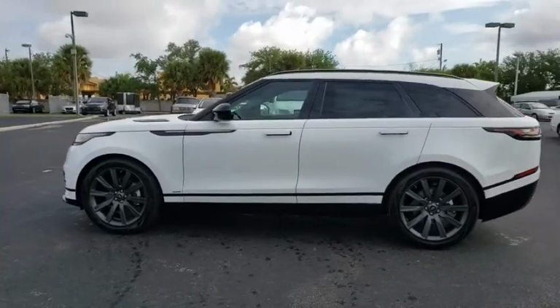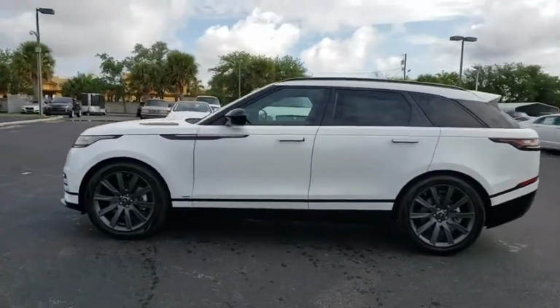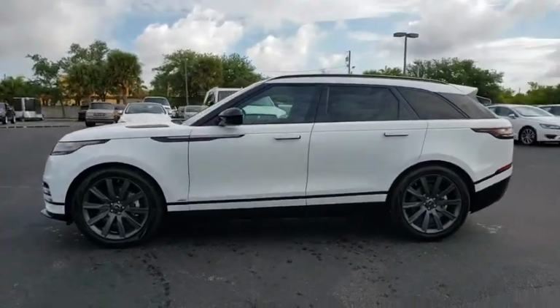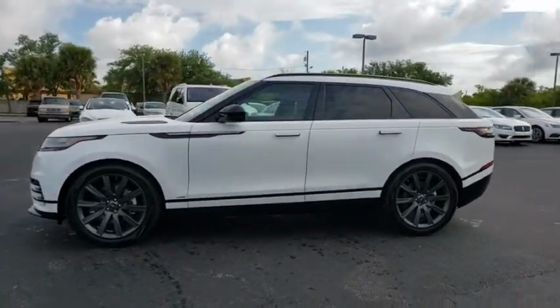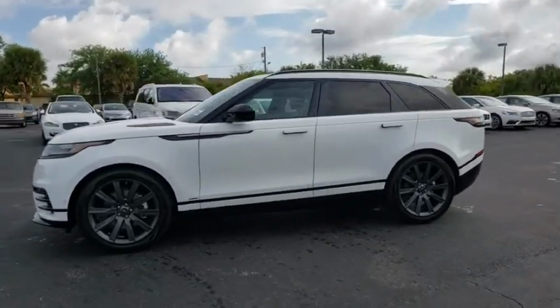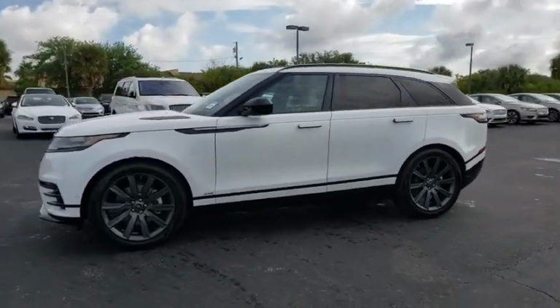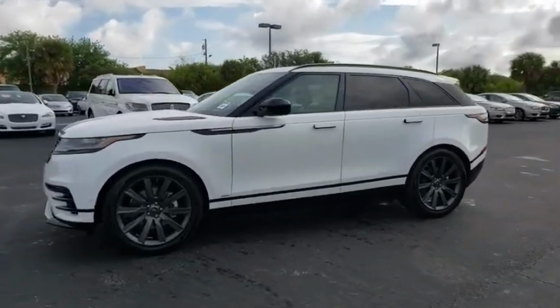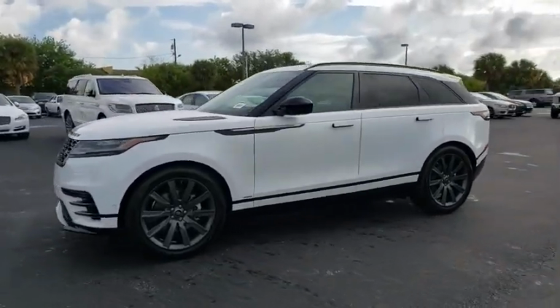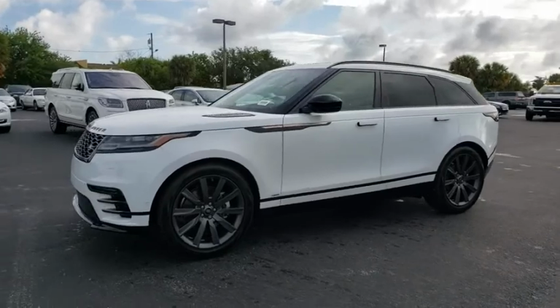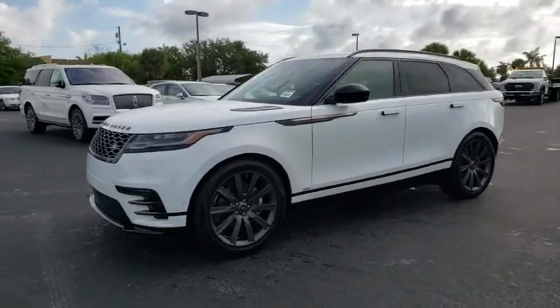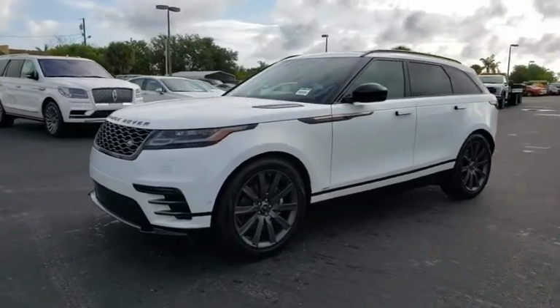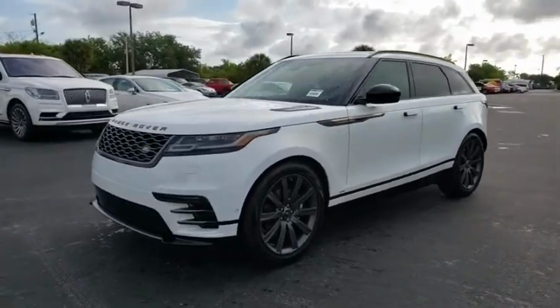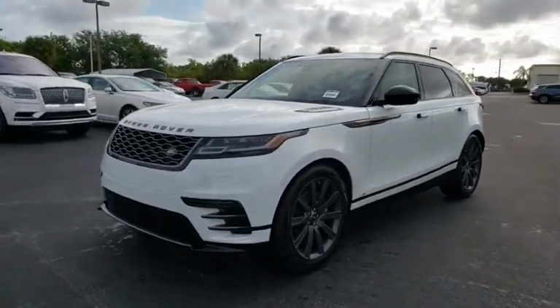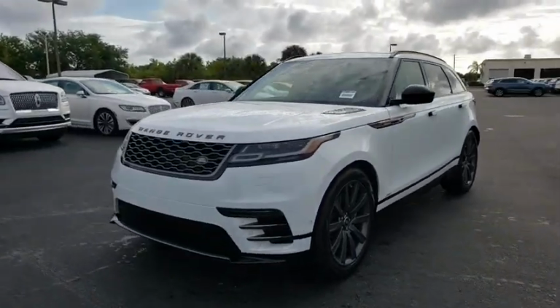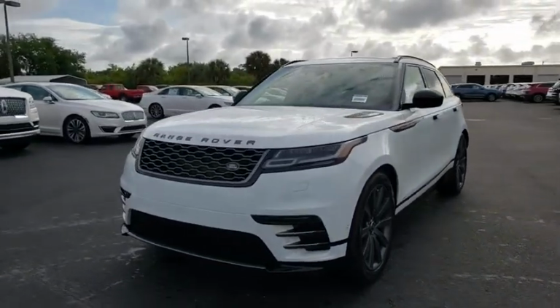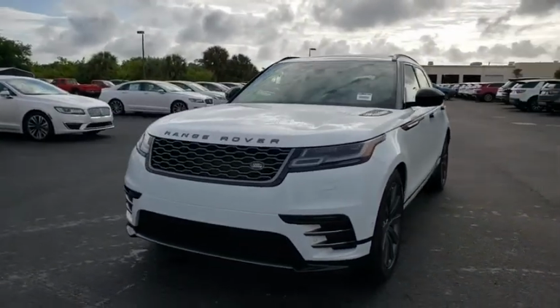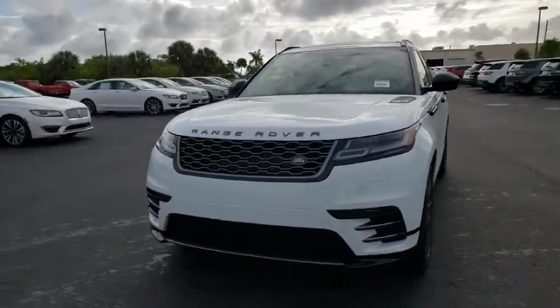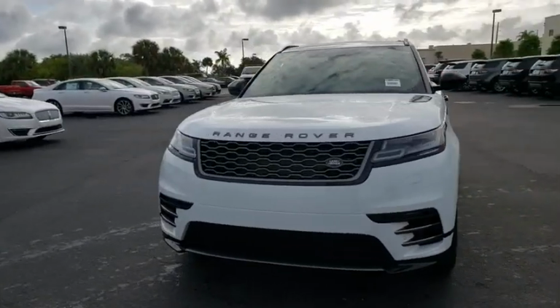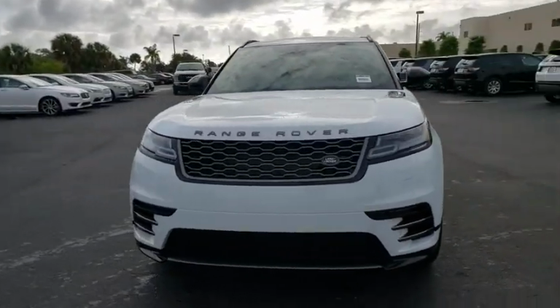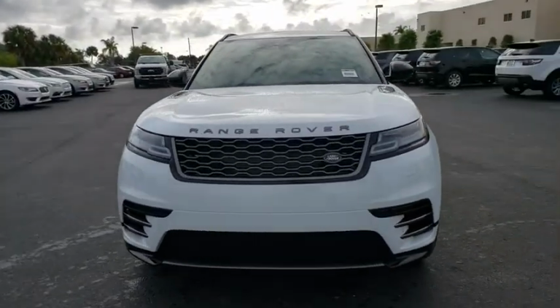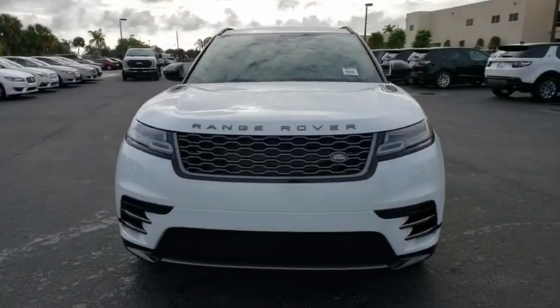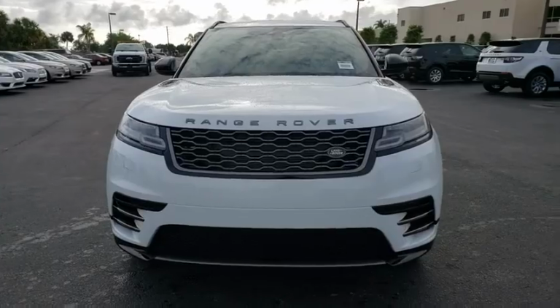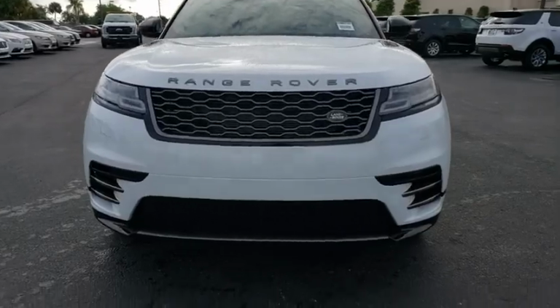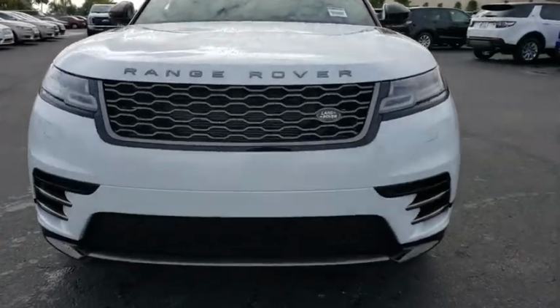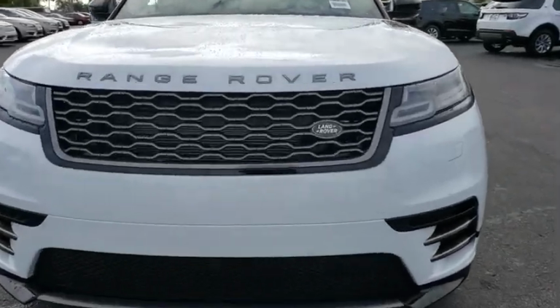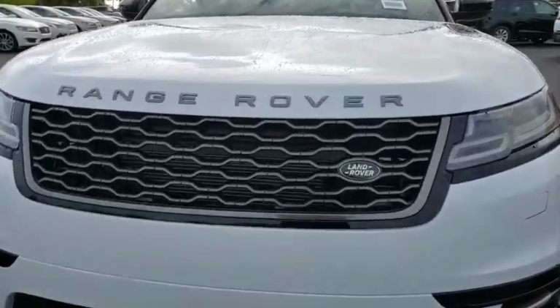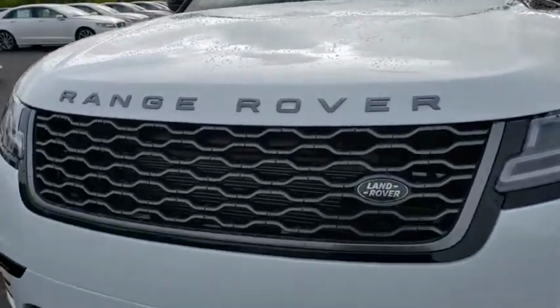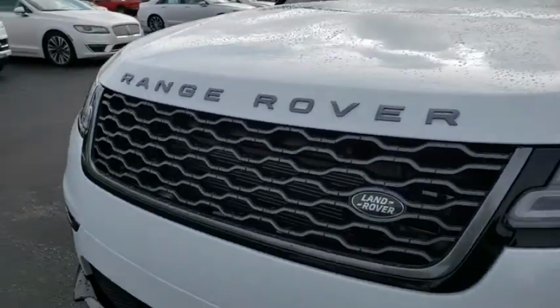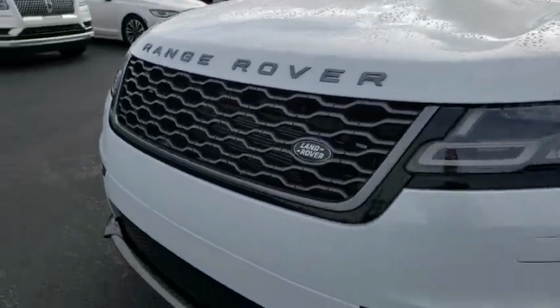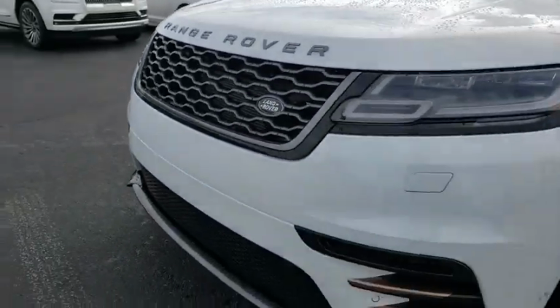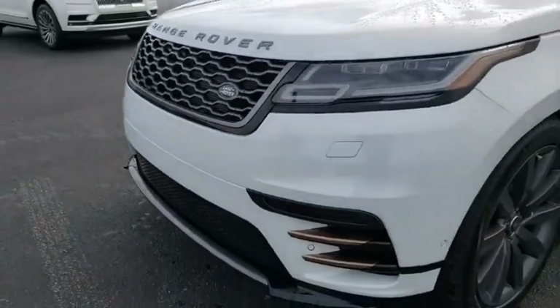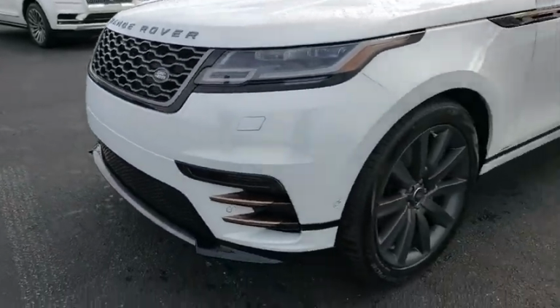Backup camera, power passenger seats, navigation system, keyless entry, power liftgate, remote engine start, traction control, stability control, anti-lock braking system, steering wheel audio controls.